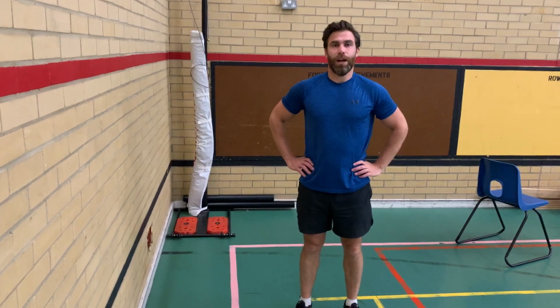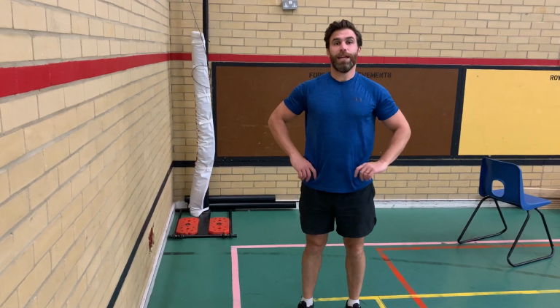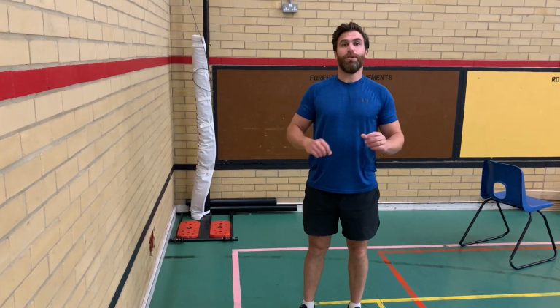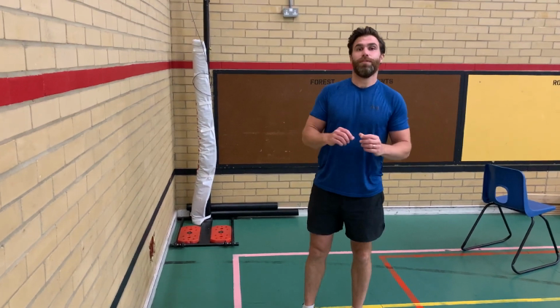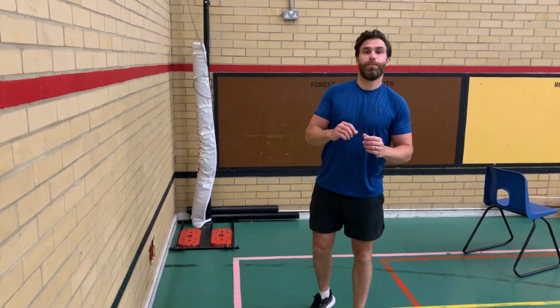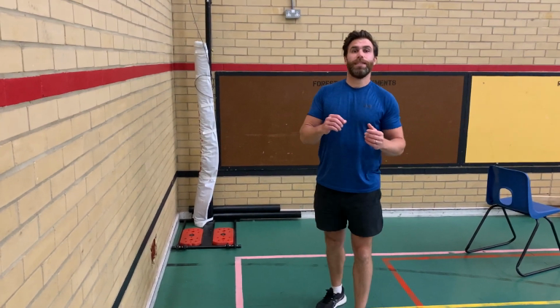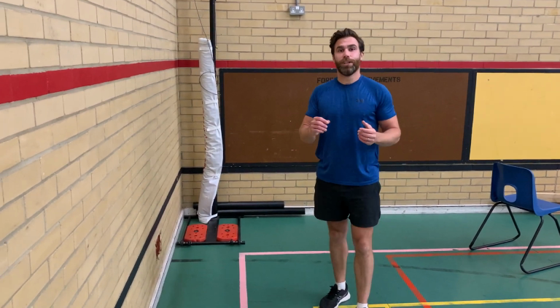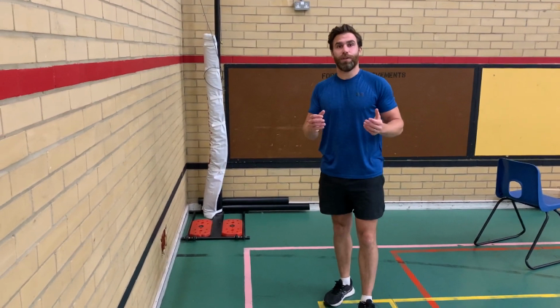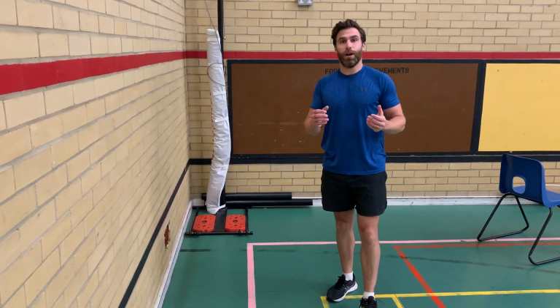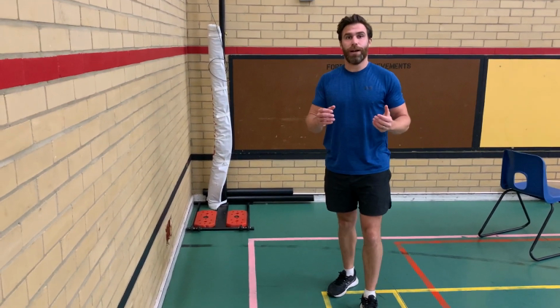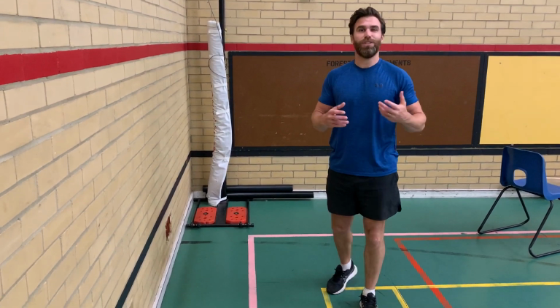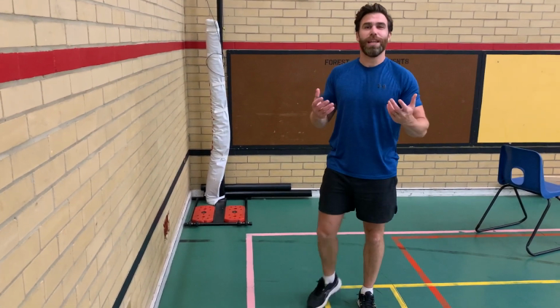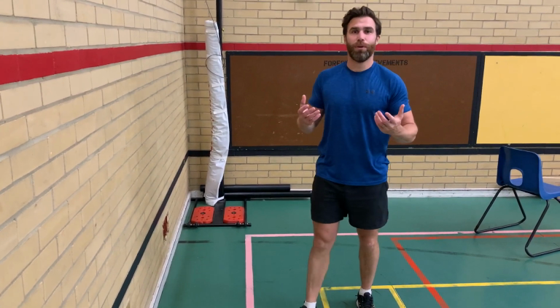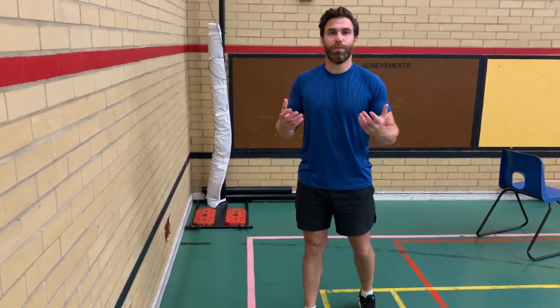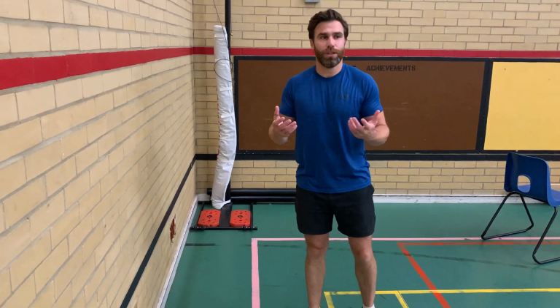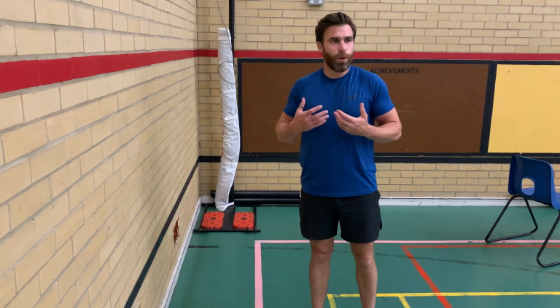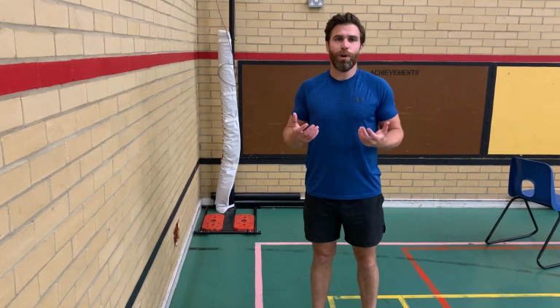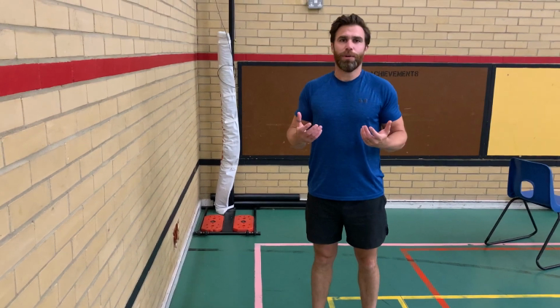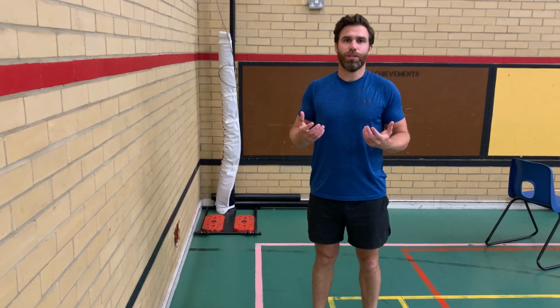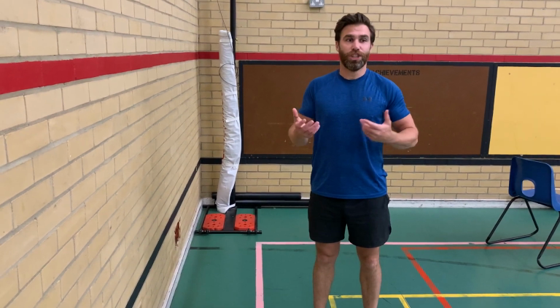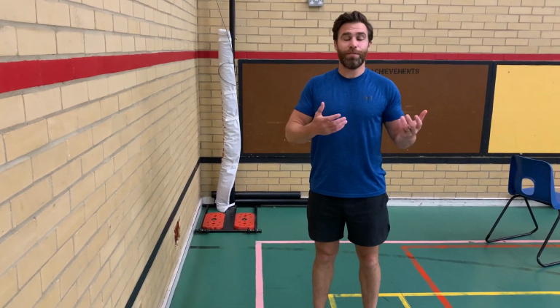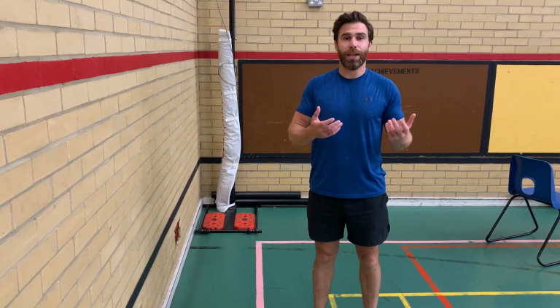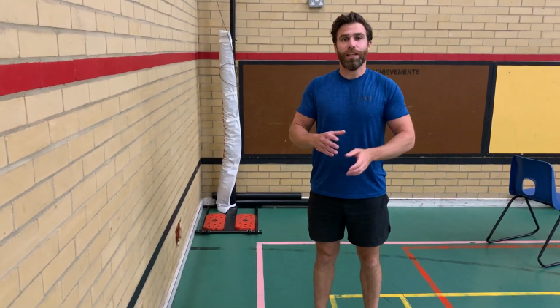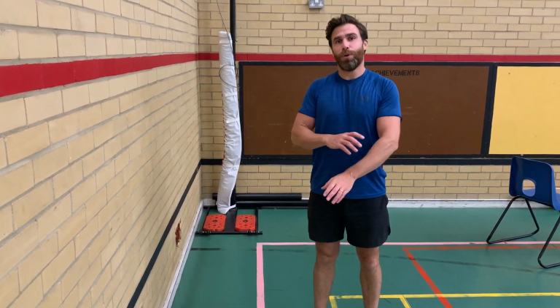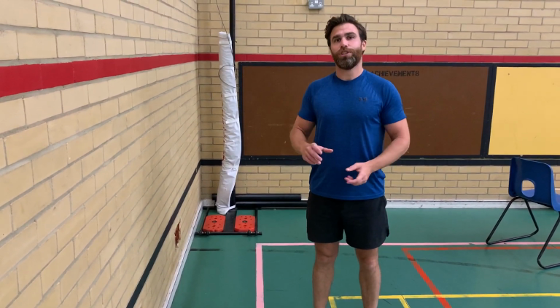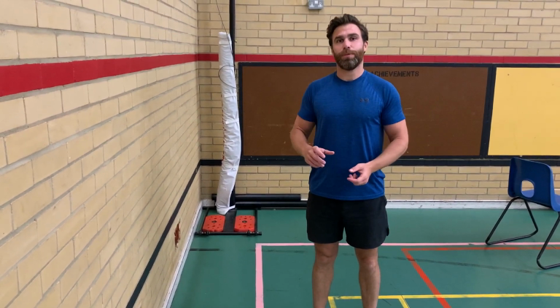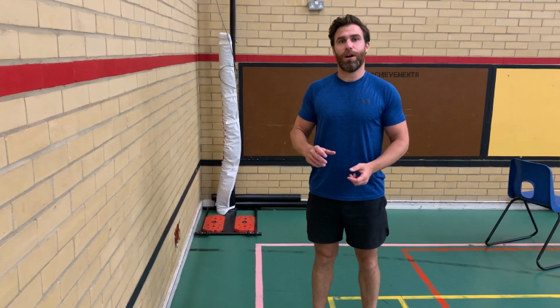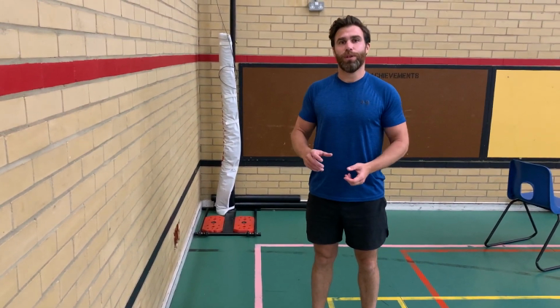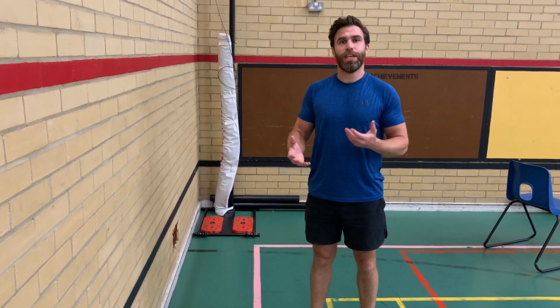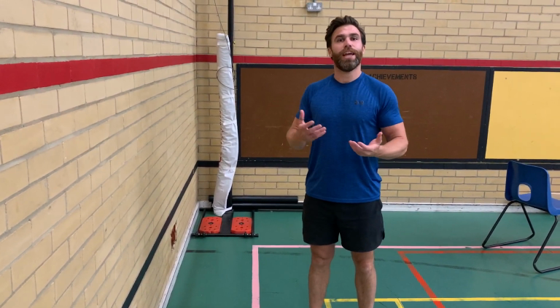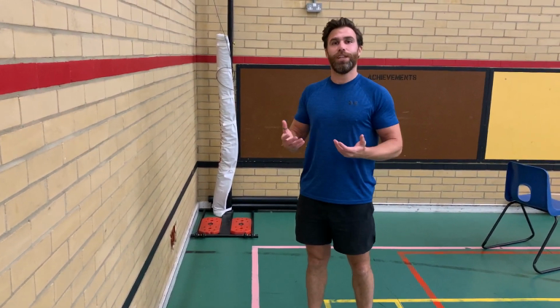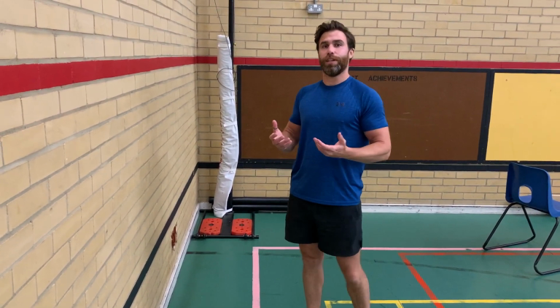Okay, now we're on to the flexibility section of our workout. This is really important because when you've worked your muscles as hard as you have been, it's important to stretch them out afterwards so that you don't get any injuries.